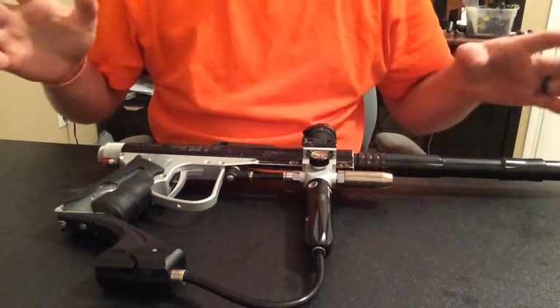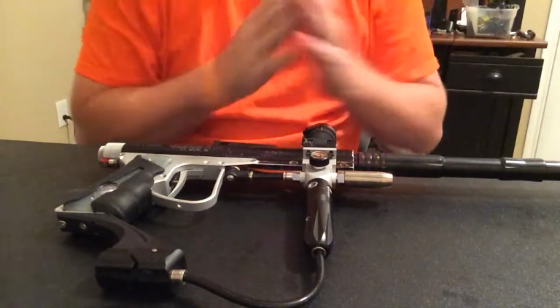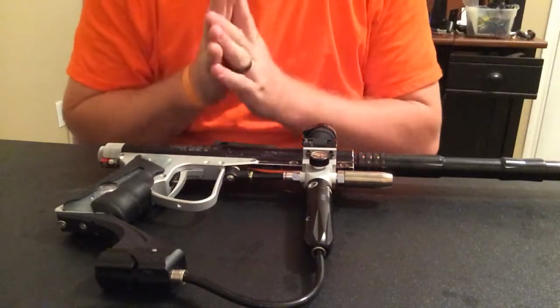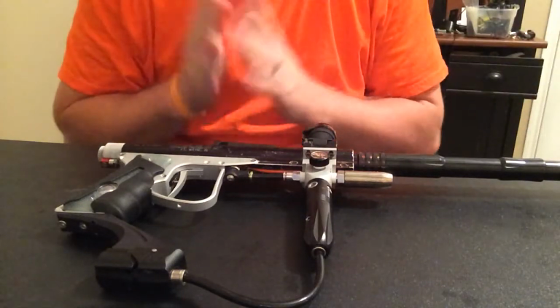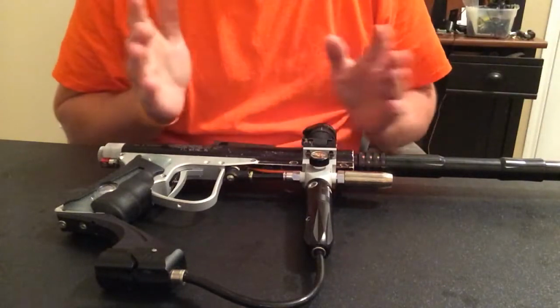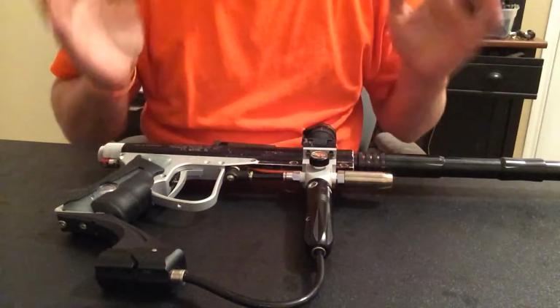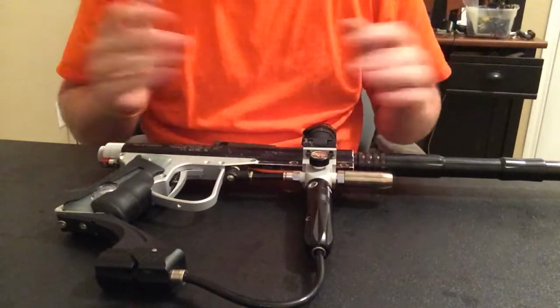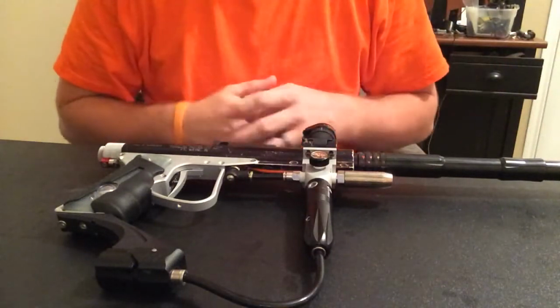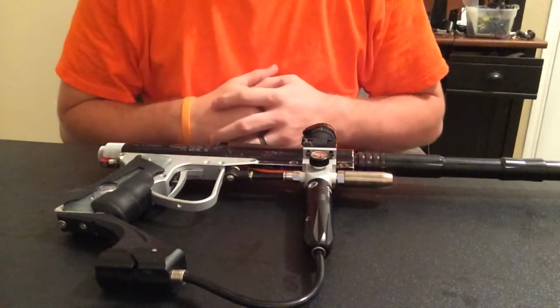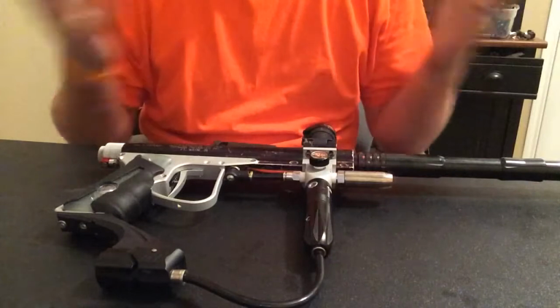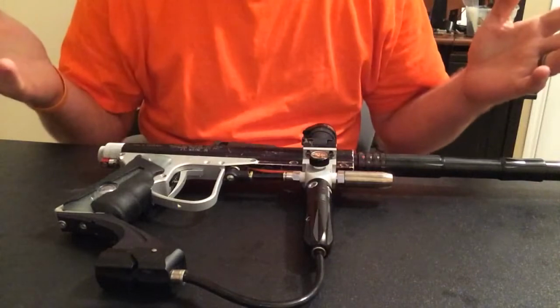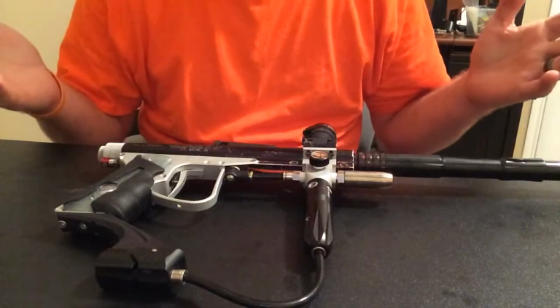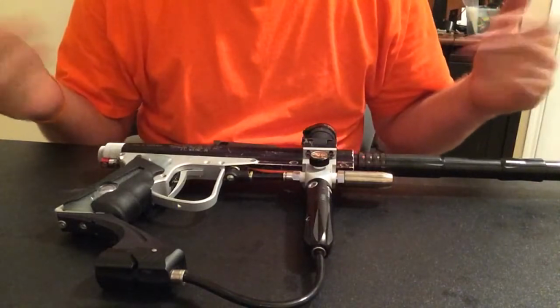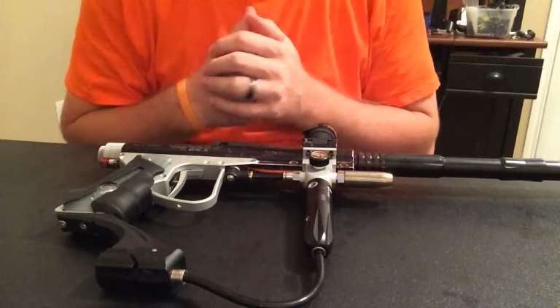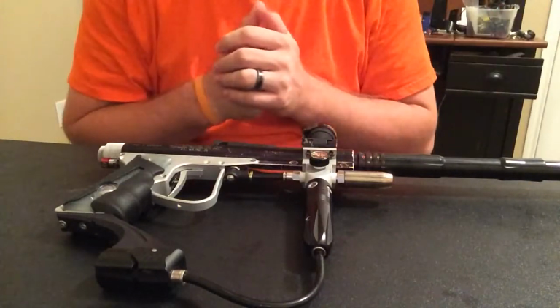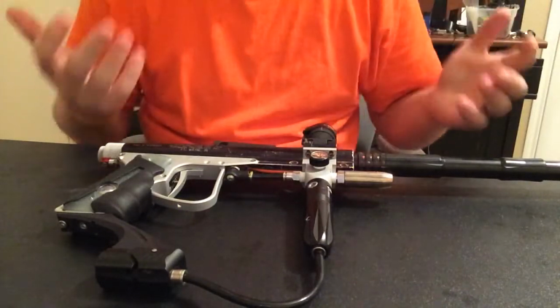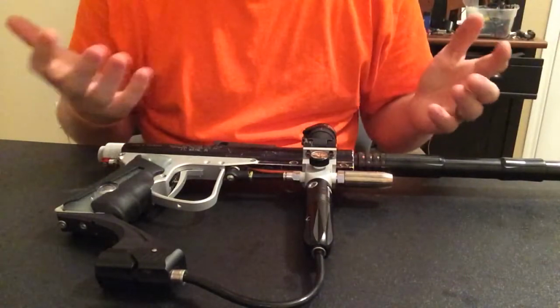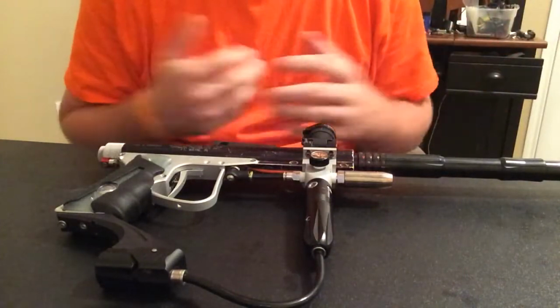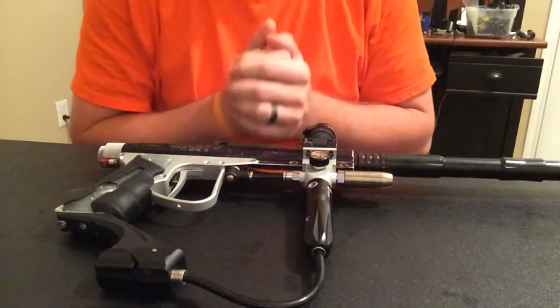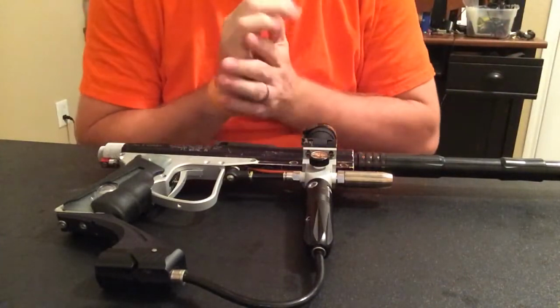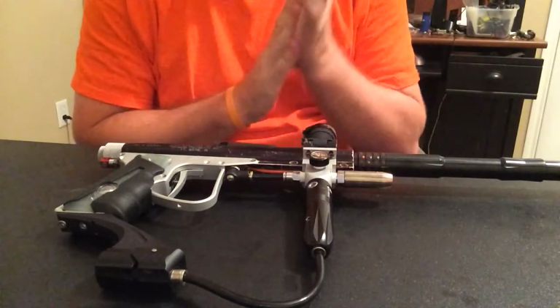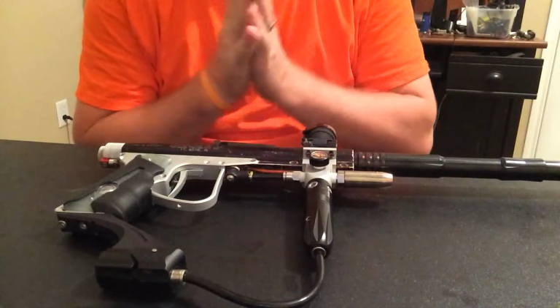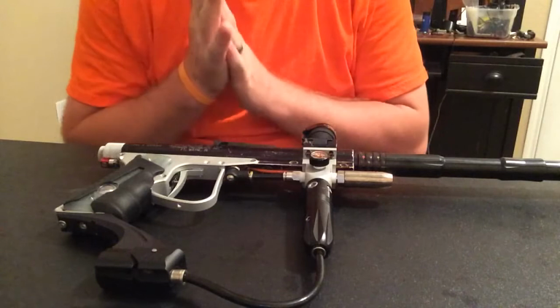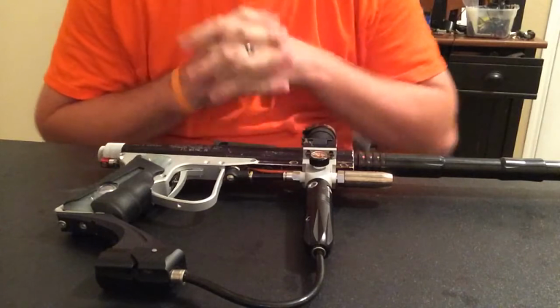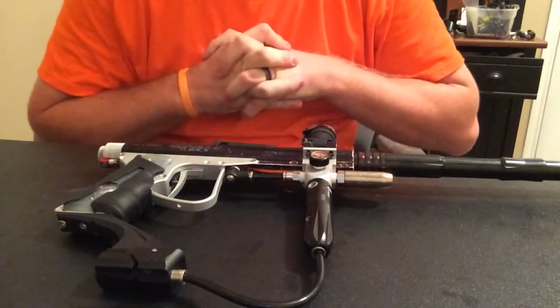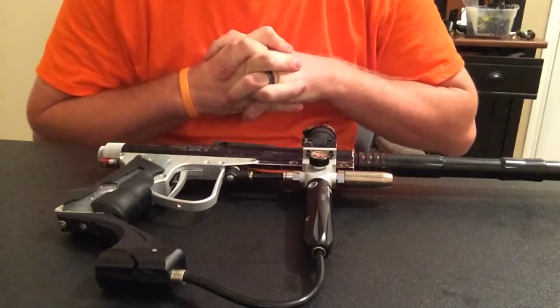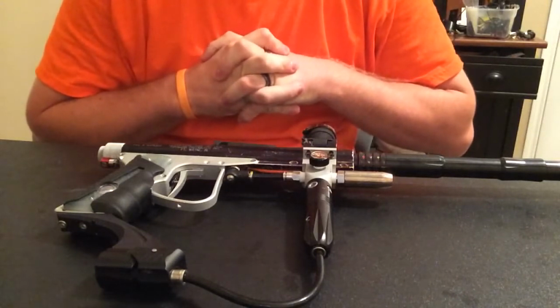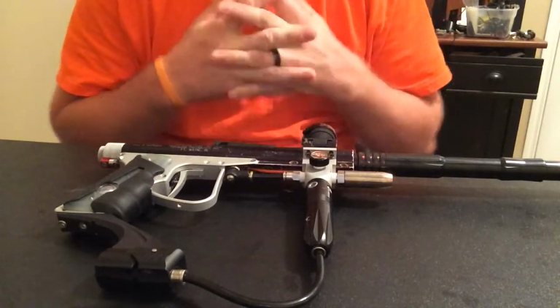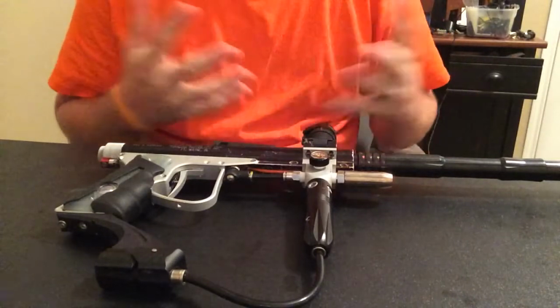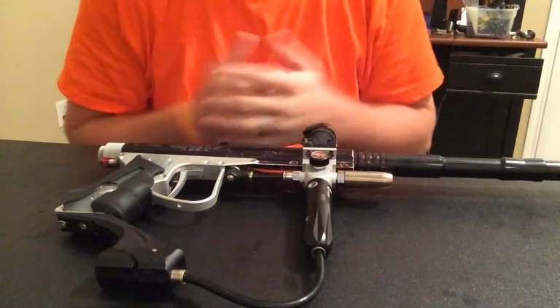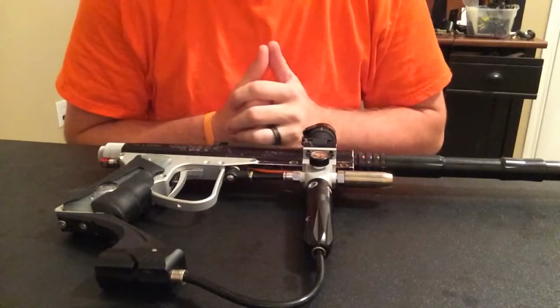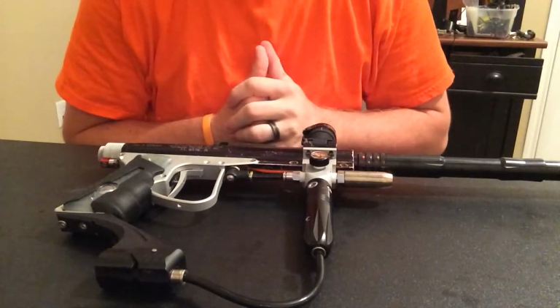Alright, as stated, I am making a video to show — a video summary of all the work that I've done to this 68 carbine to make it an electro-pneumatic conversion.